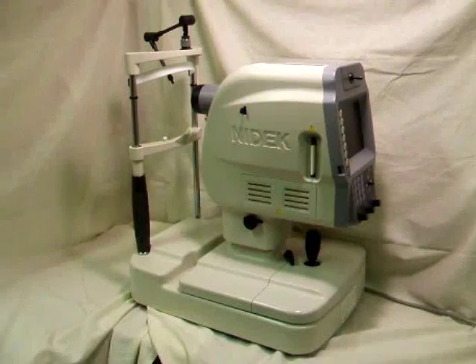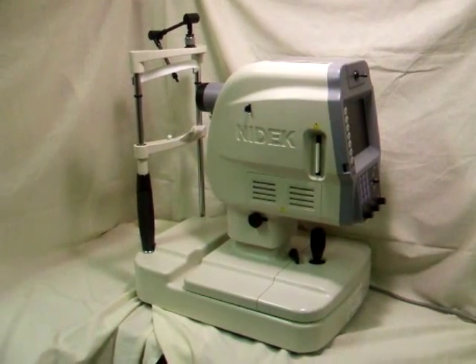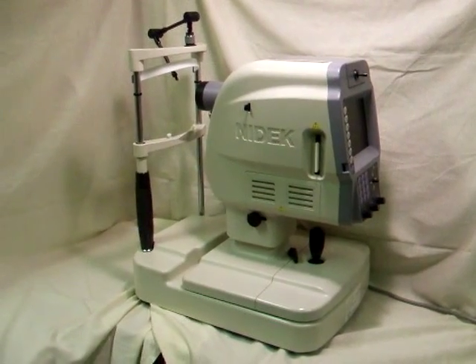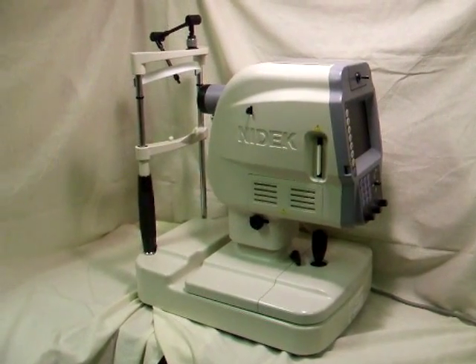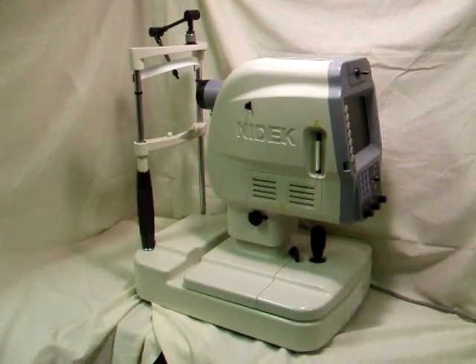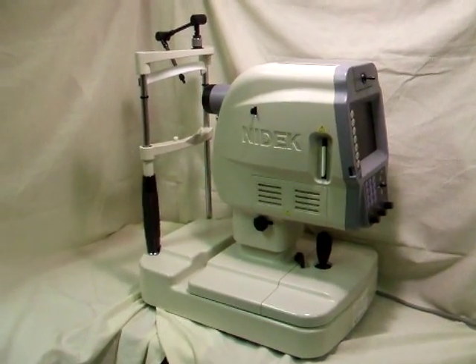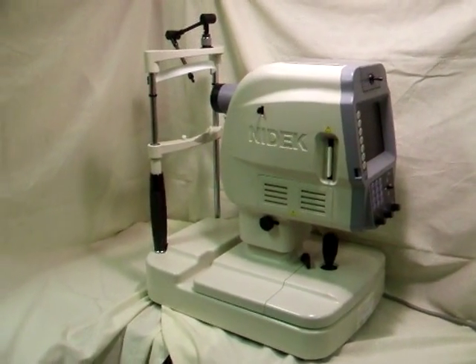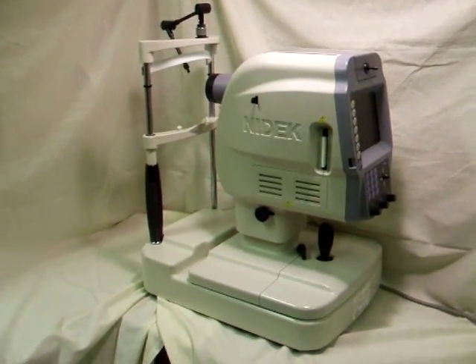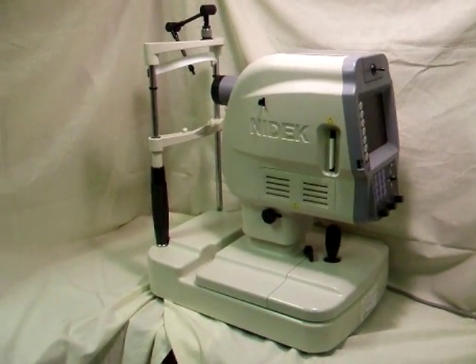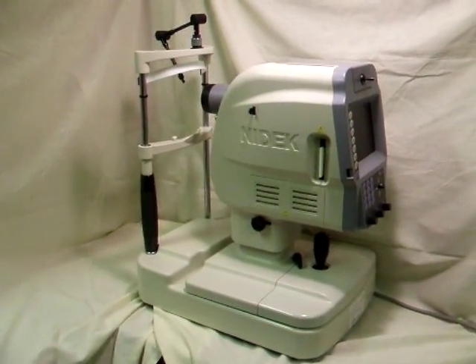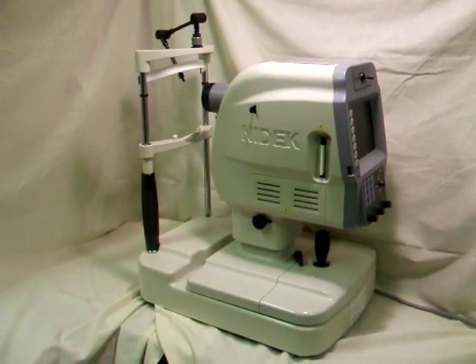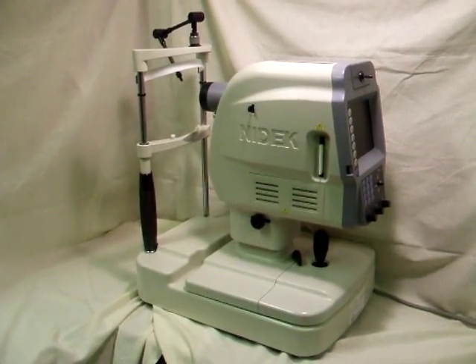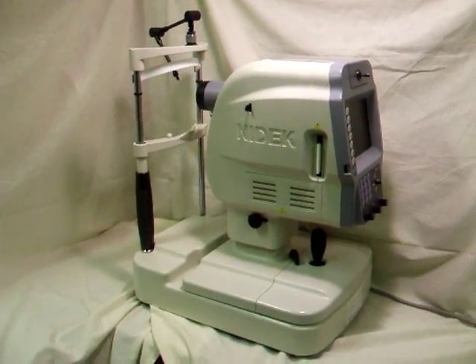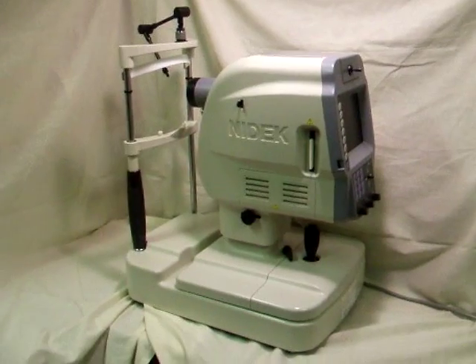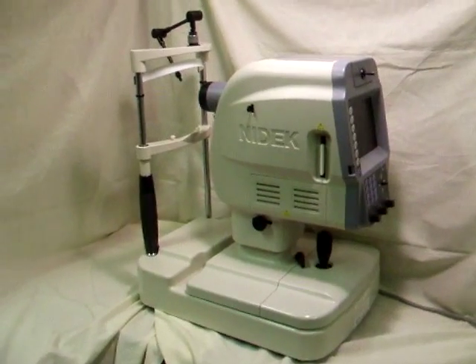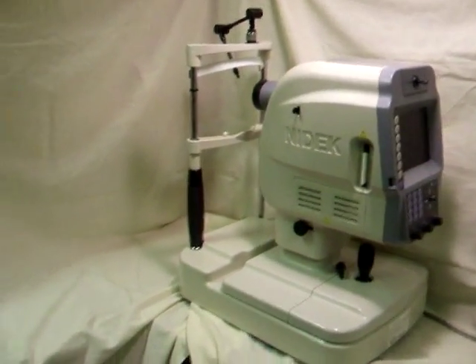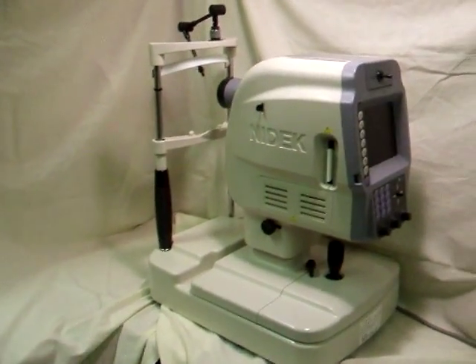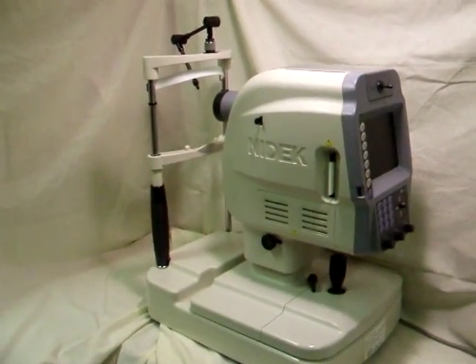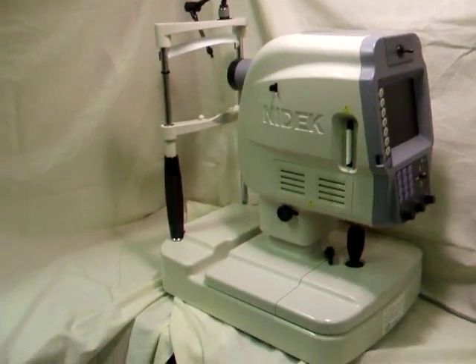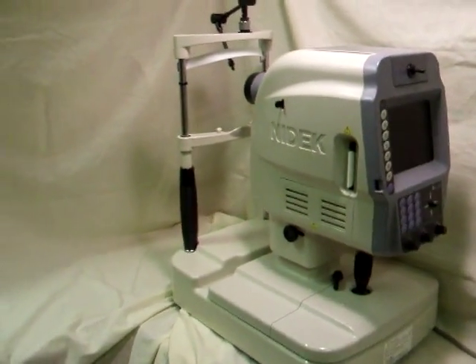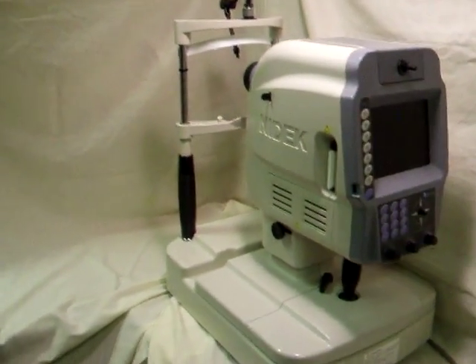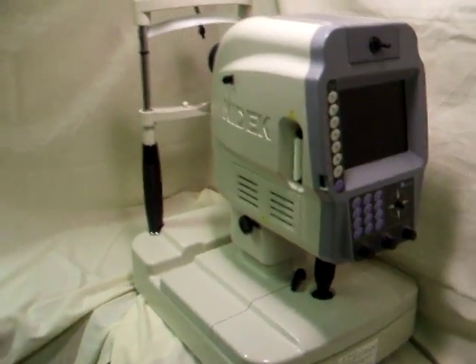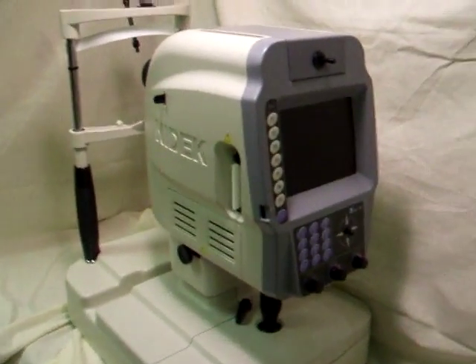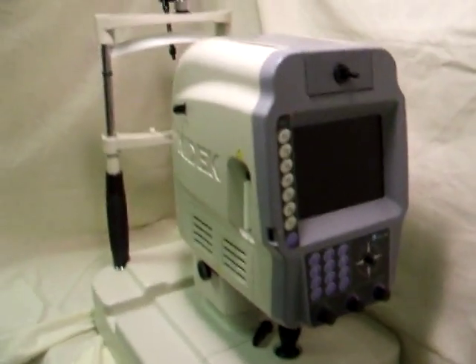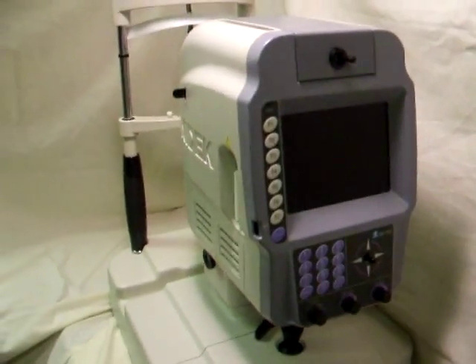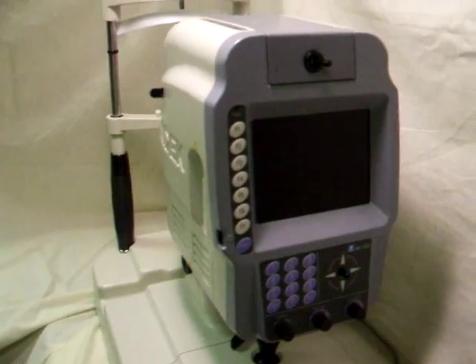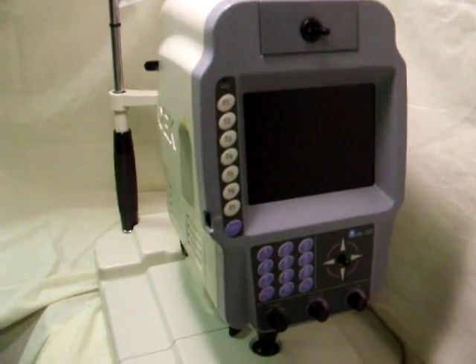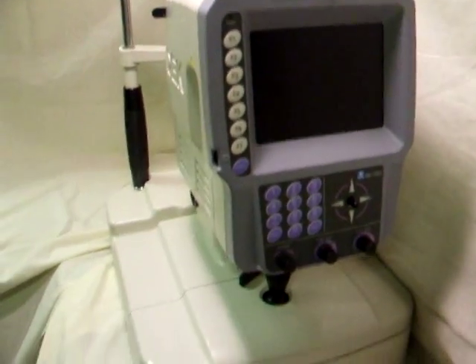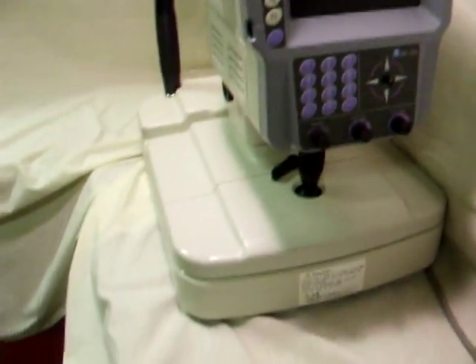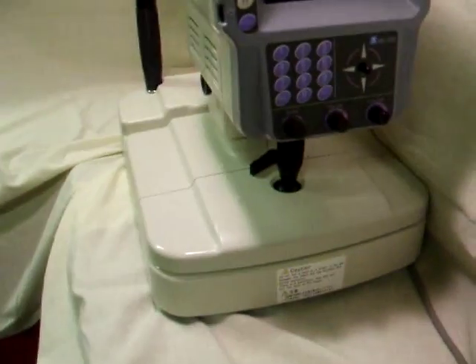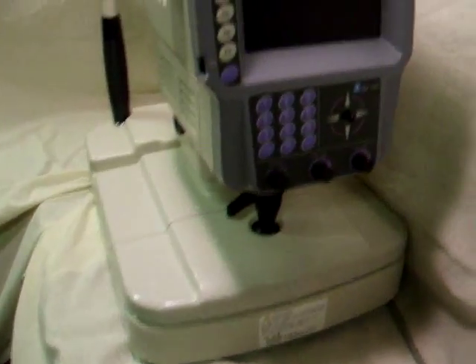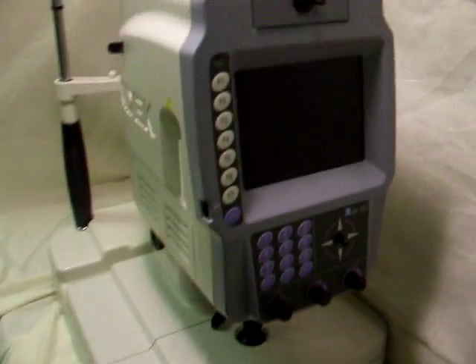Hello. For sale here is a very nice NIDIC non-Mydriatic fundus camera, model NM1000. It works perfectly and is in excellent cosmetic condition.